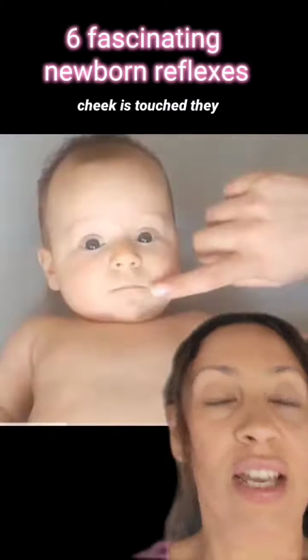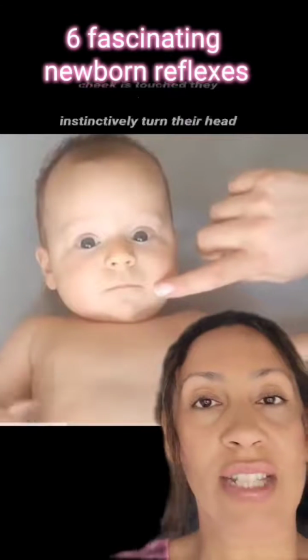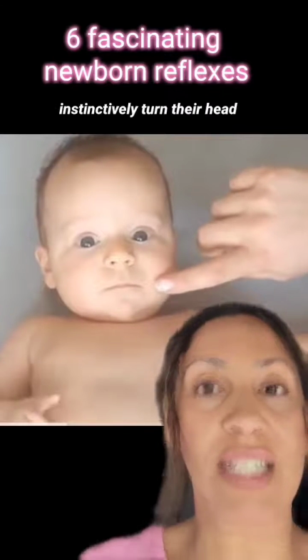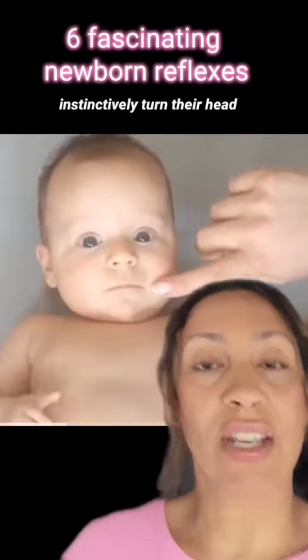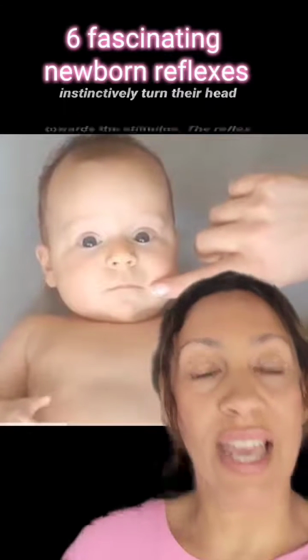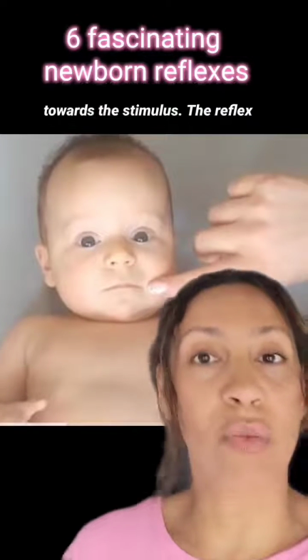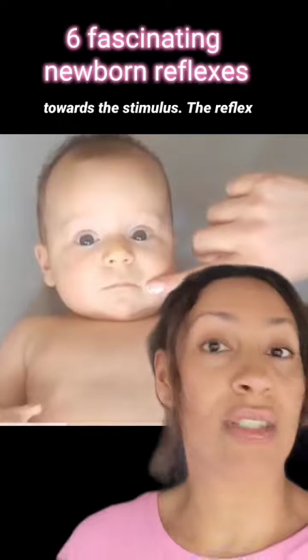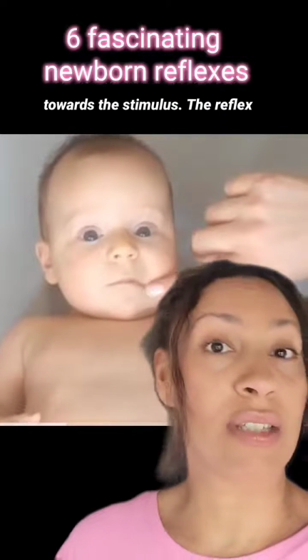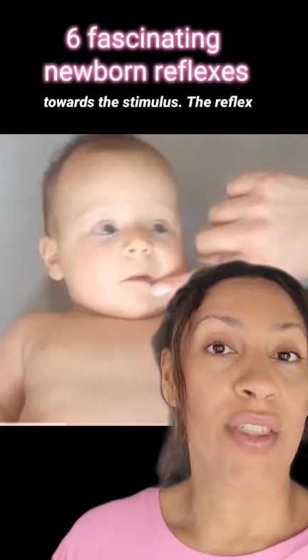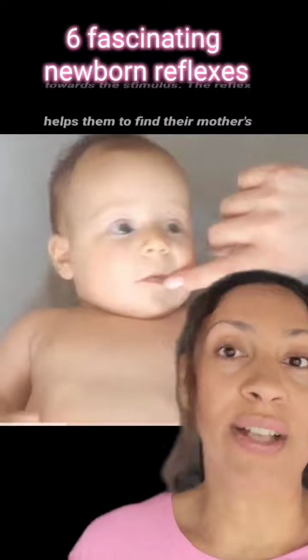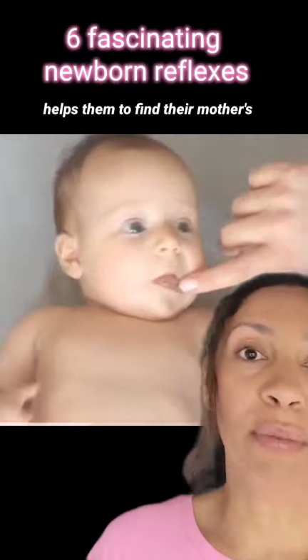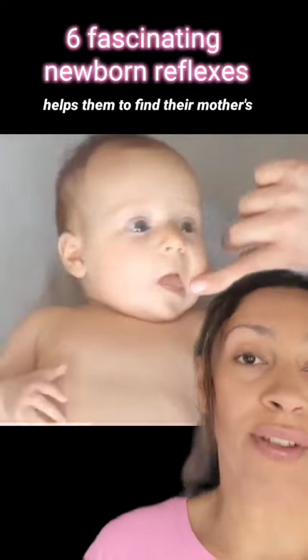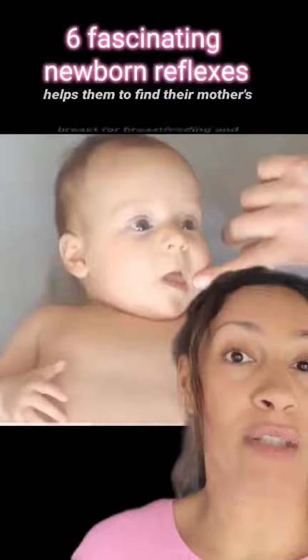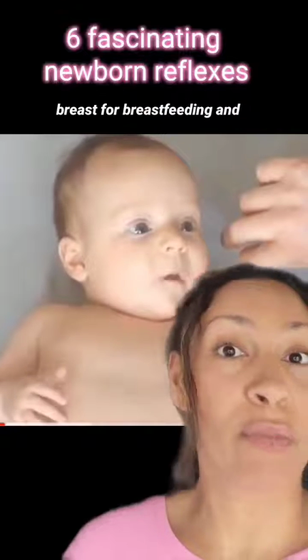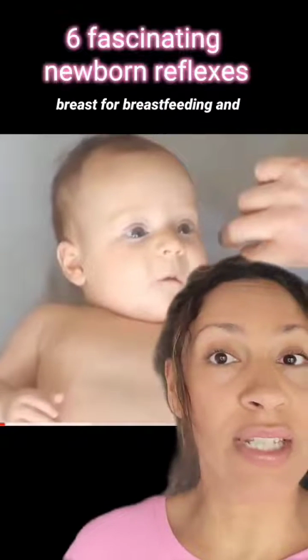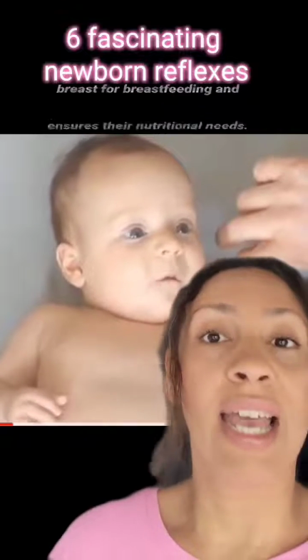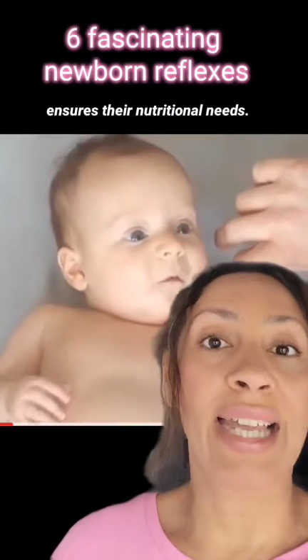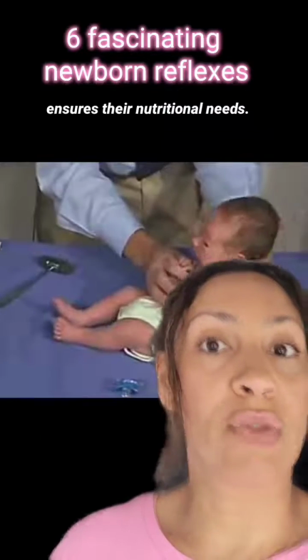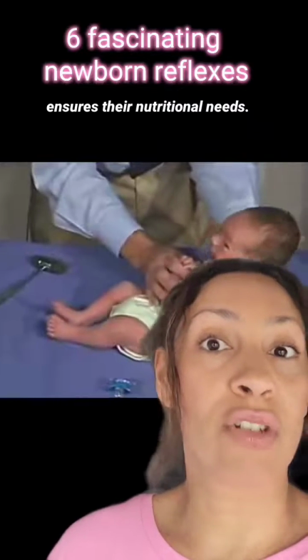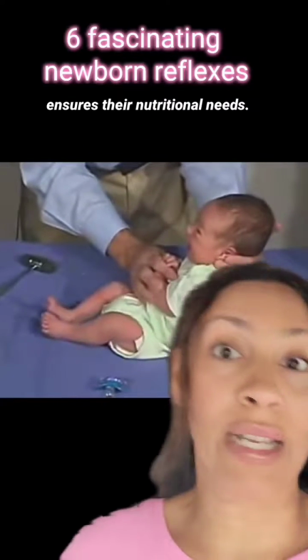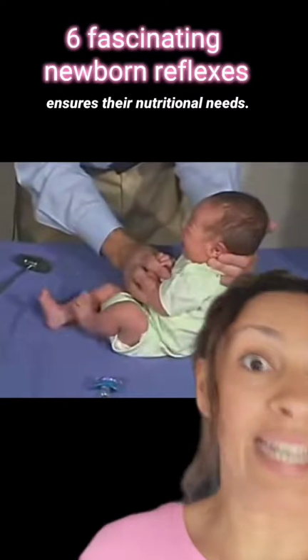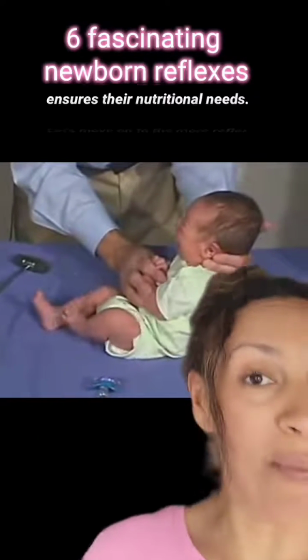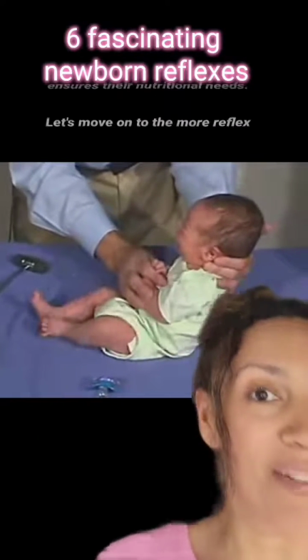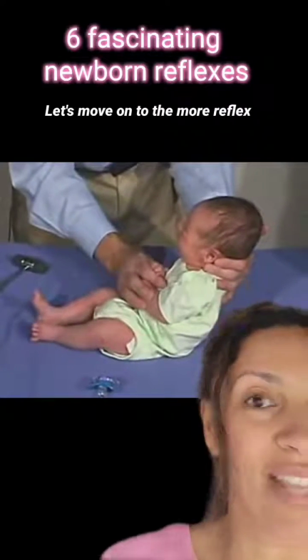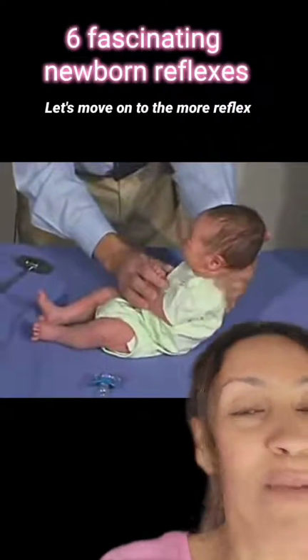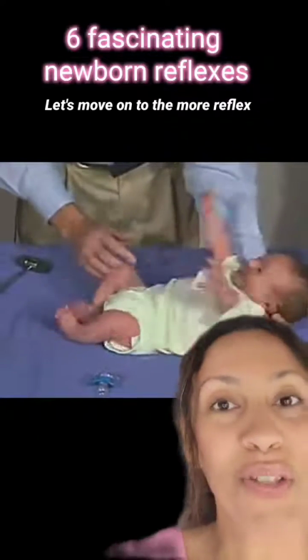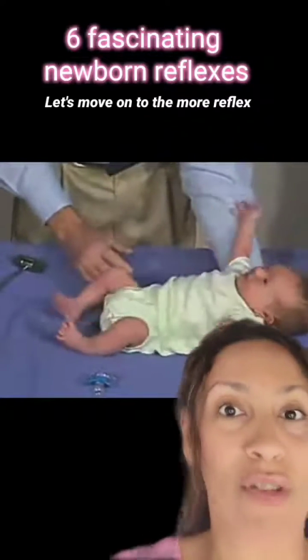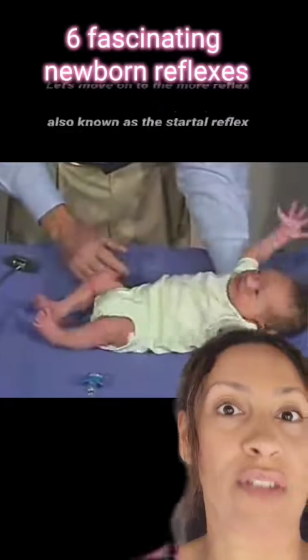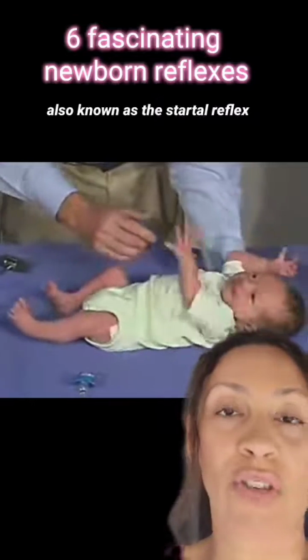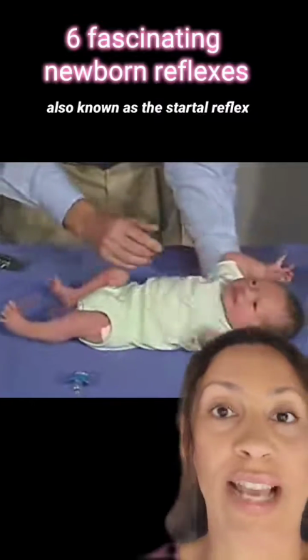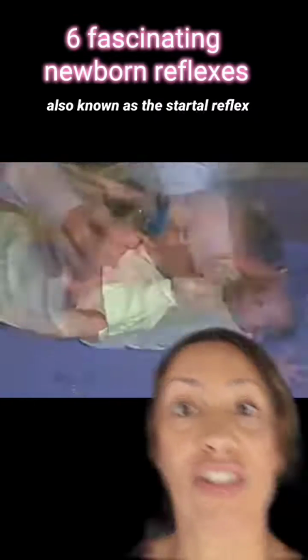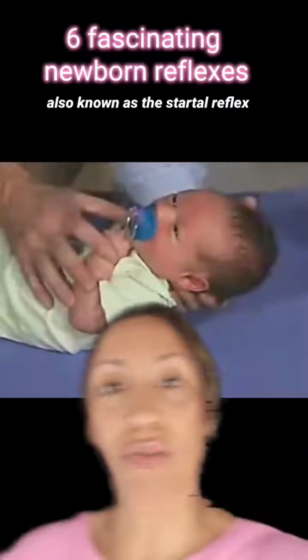Now this is the rooting reflex. When a baby's cheek is touched, they instinctively turn their head towards the stimulus. This reflex helps them to find their mother's breast for breastfeeding and ensures their nutritional needs are met.